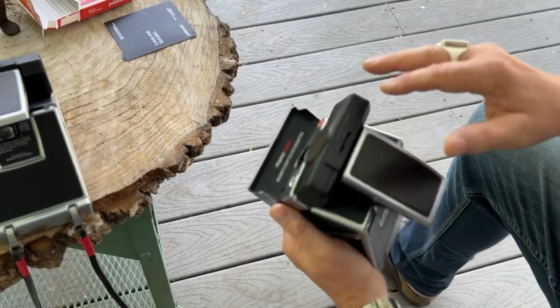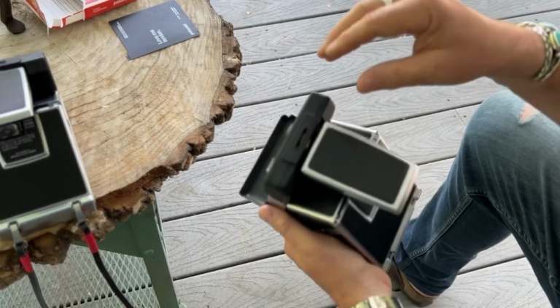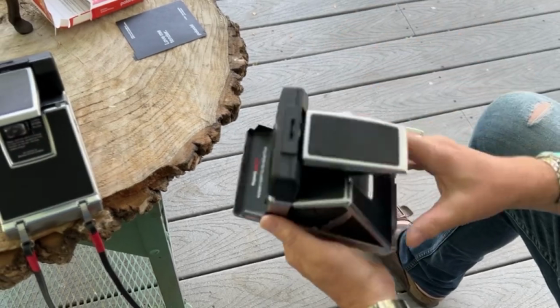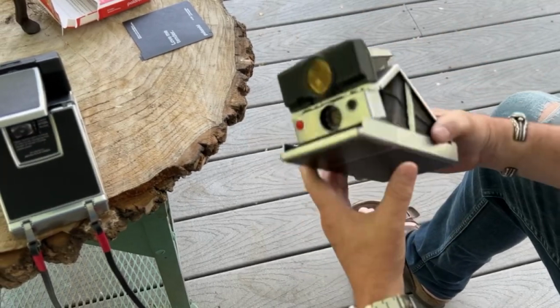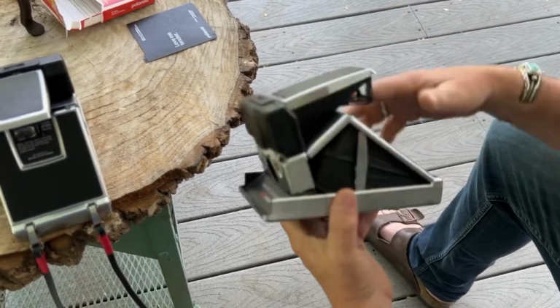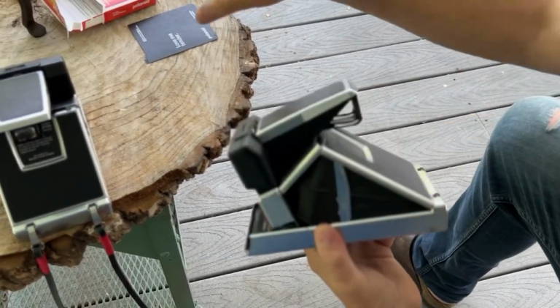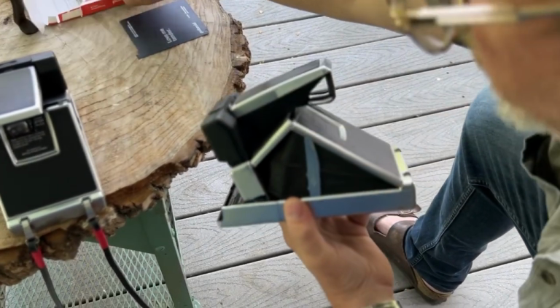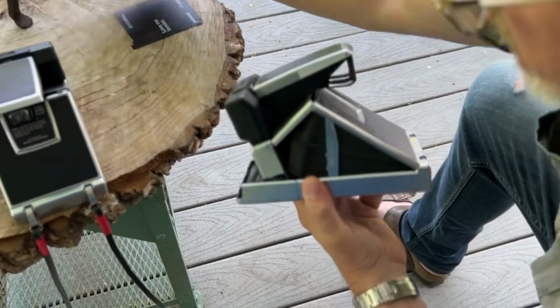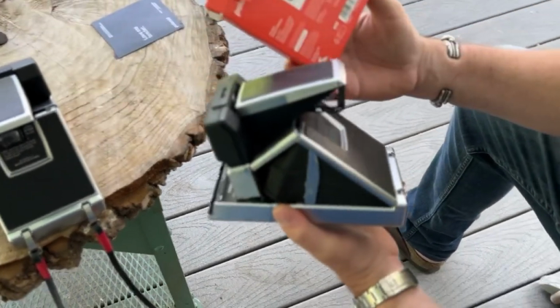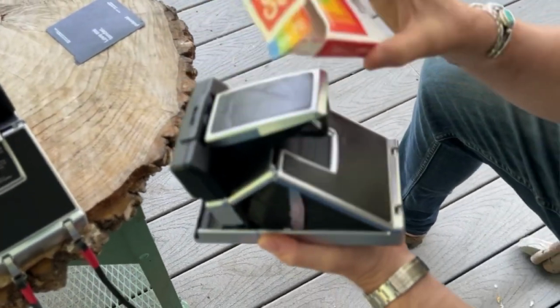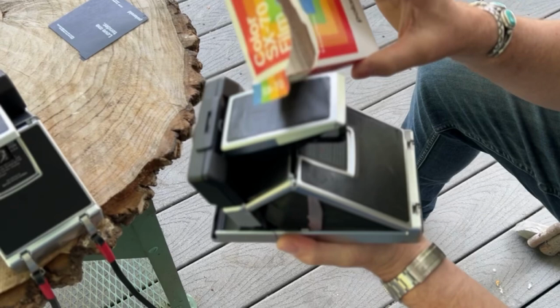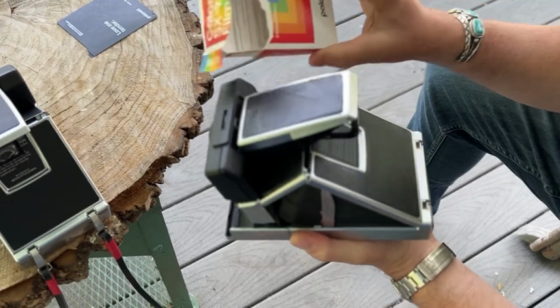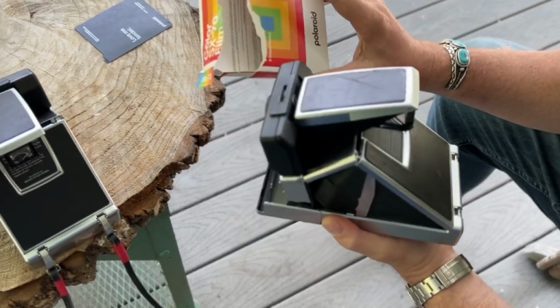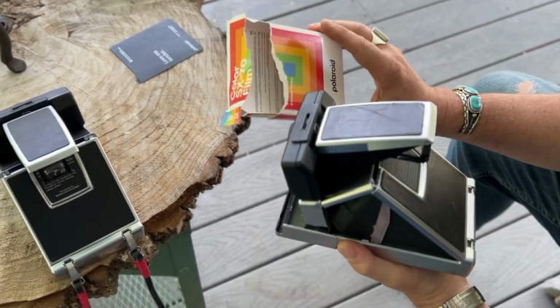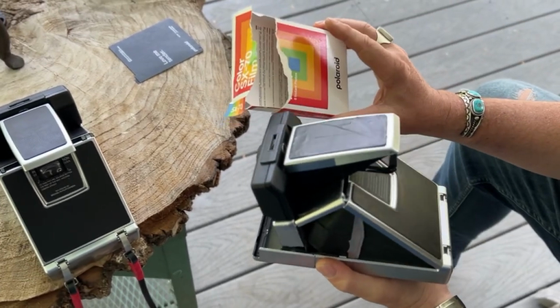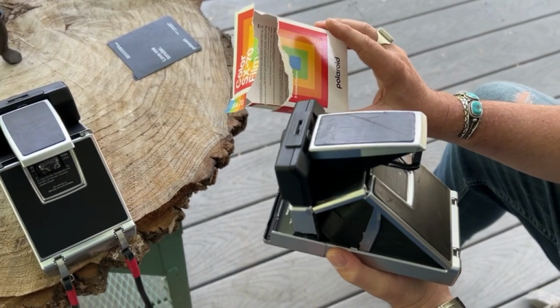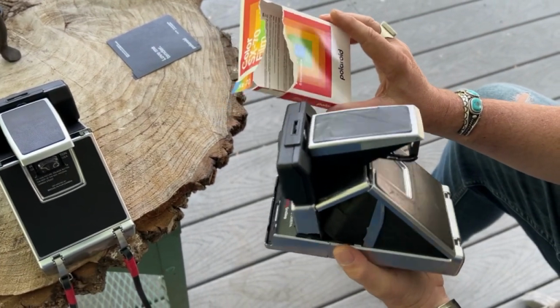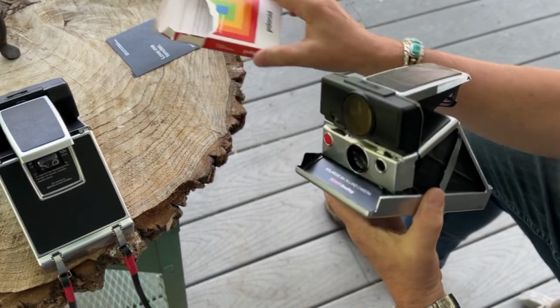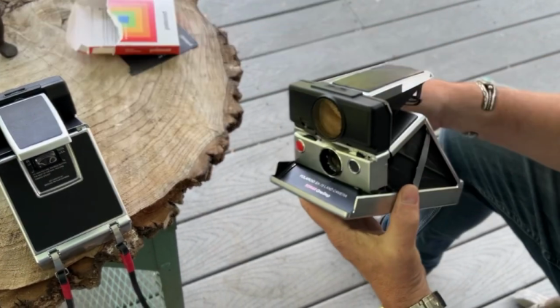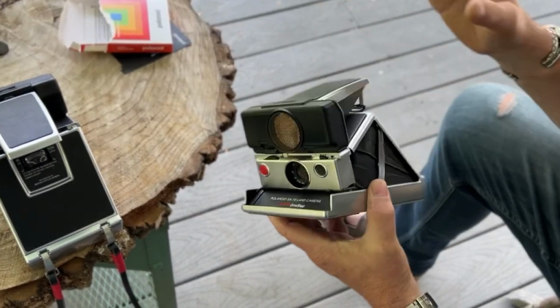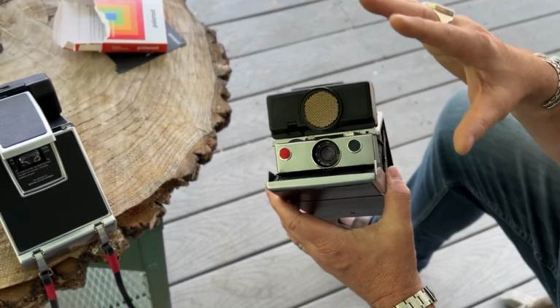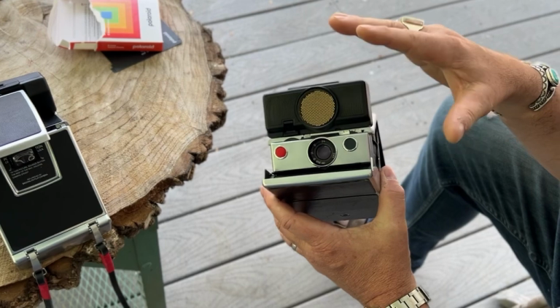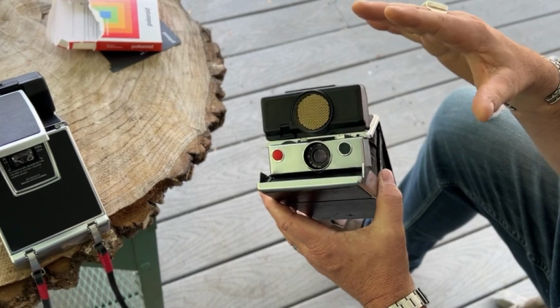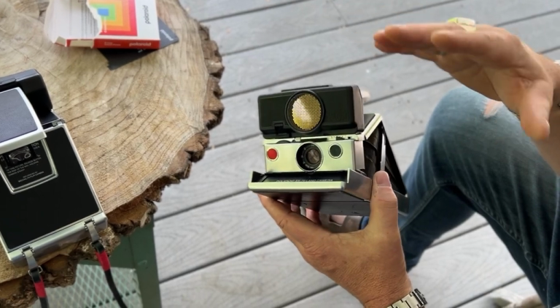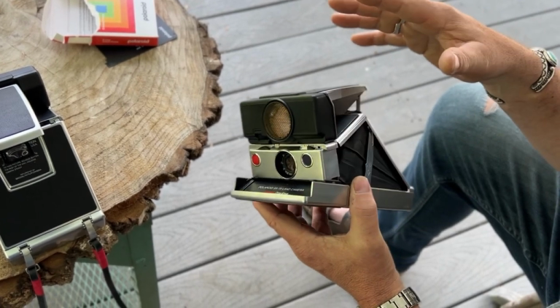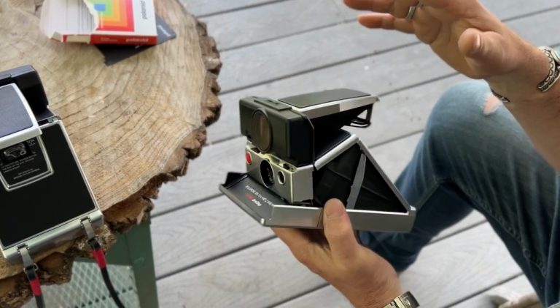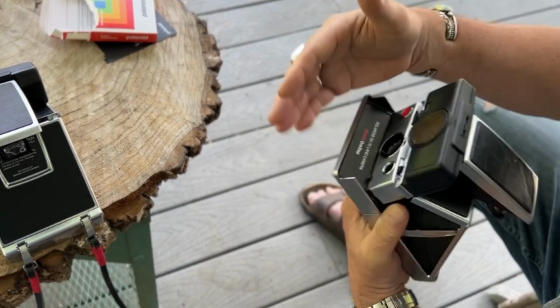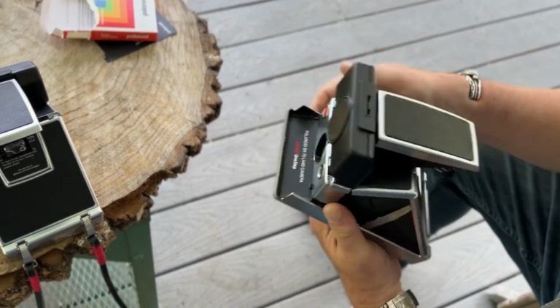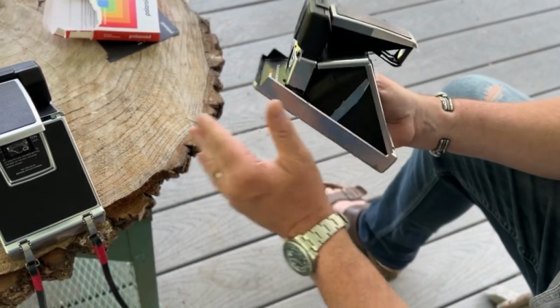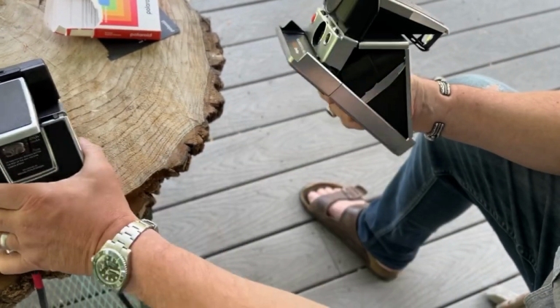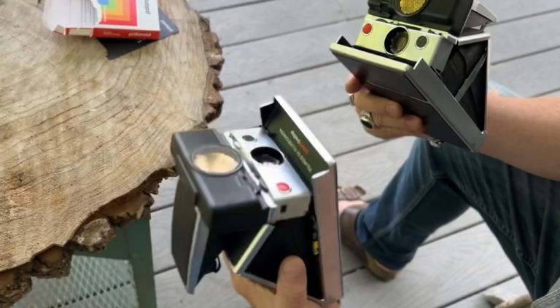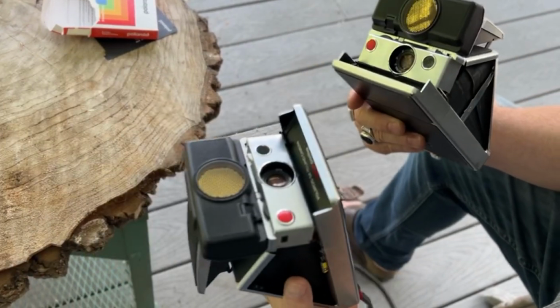My understanding from speaking with other people is that this Generation 4 film is not as sensitive to light as earlier generations were, and recent work I've been doing basically confirms that. So I don't use the frog tongue anymore in any of these cameras.